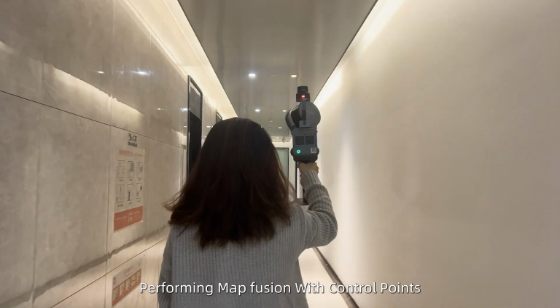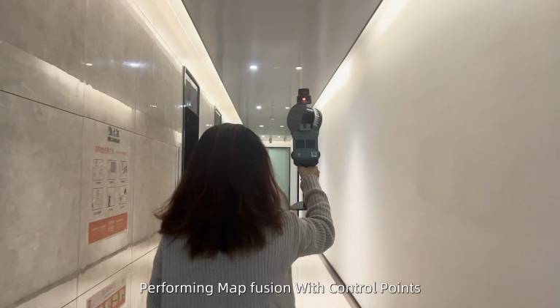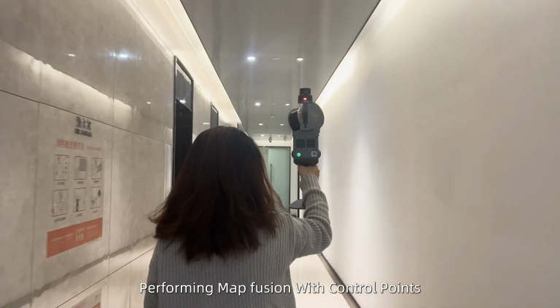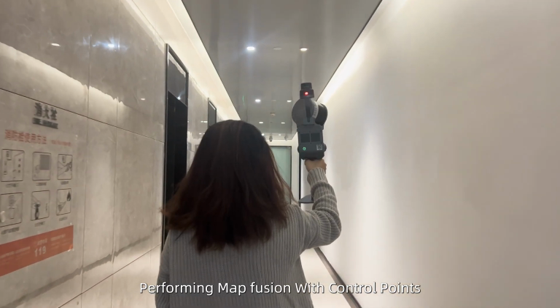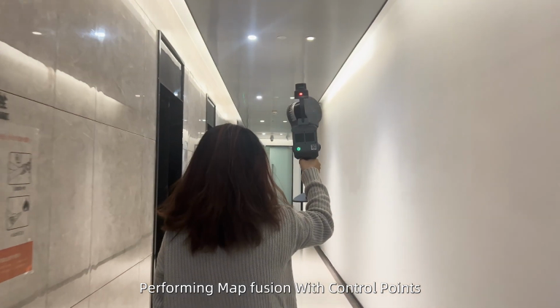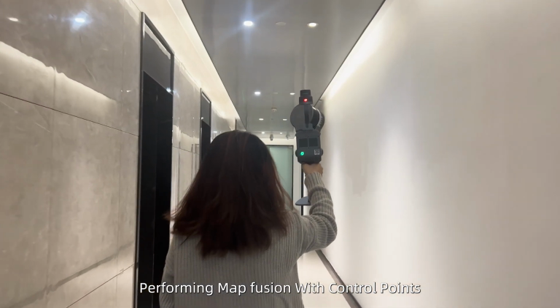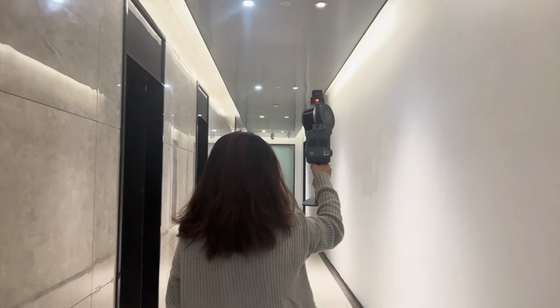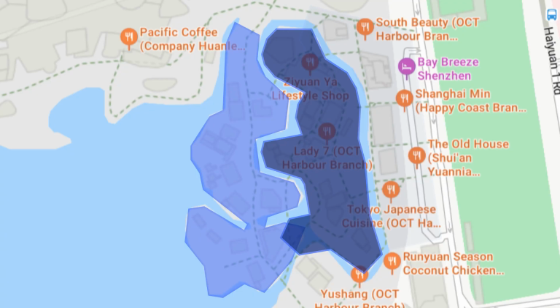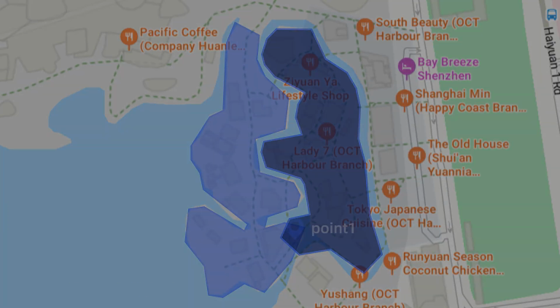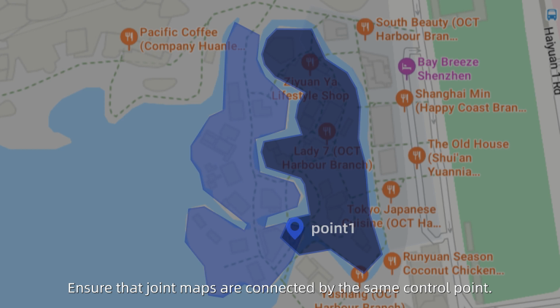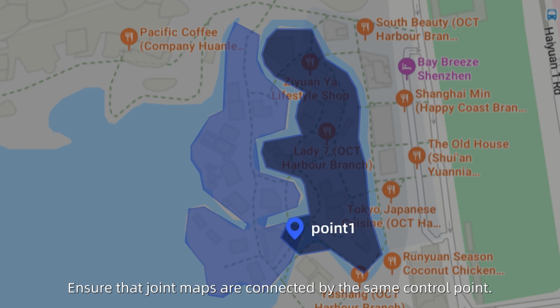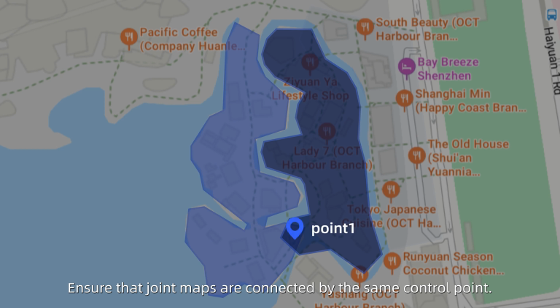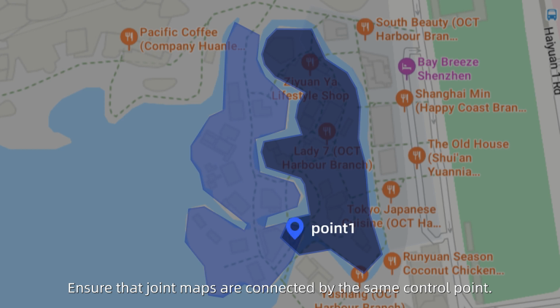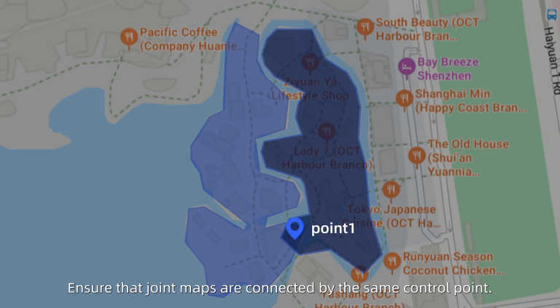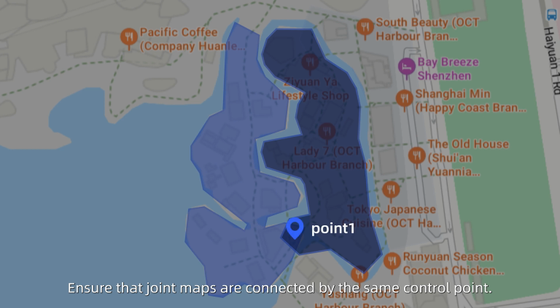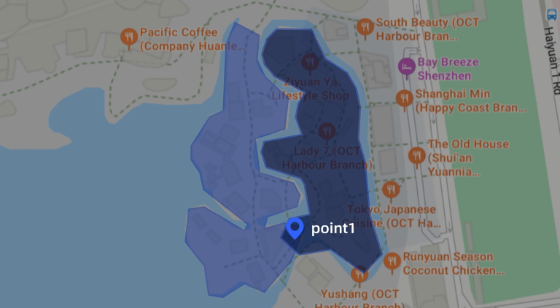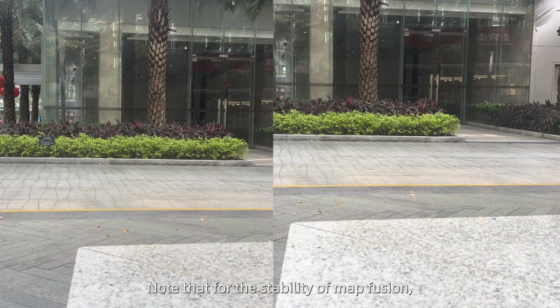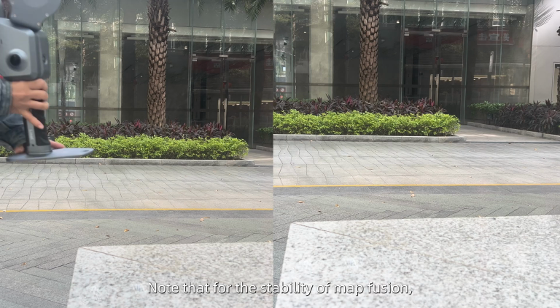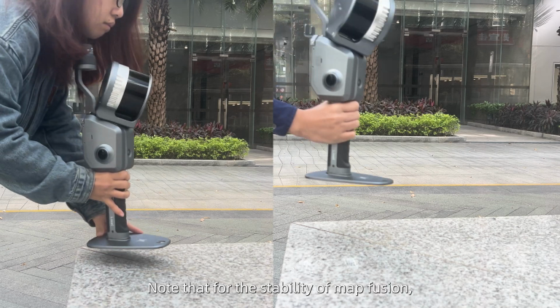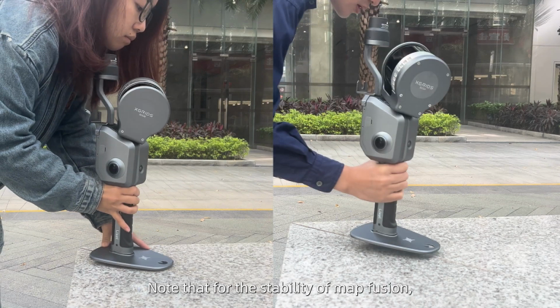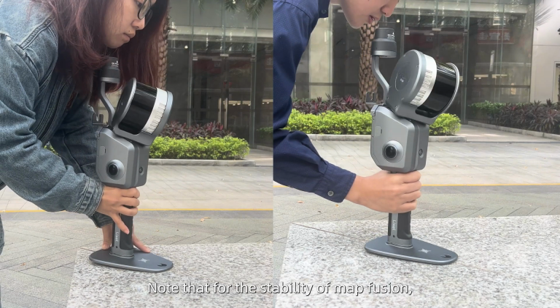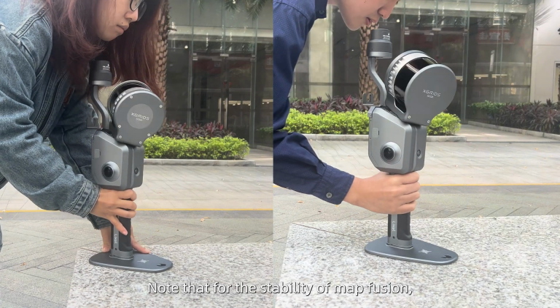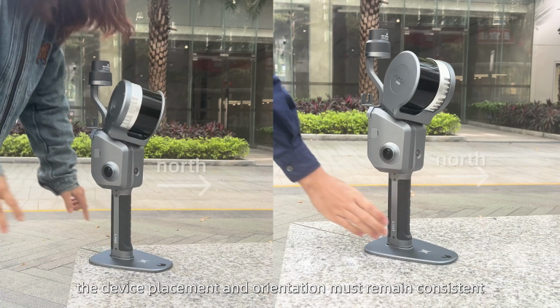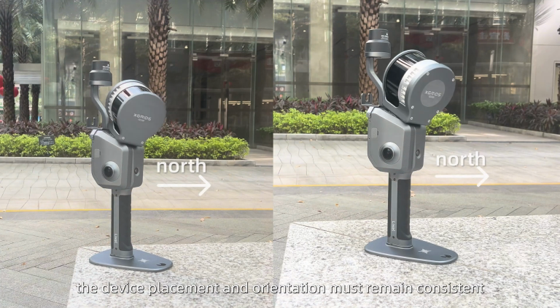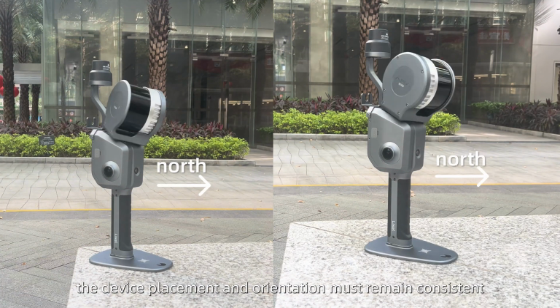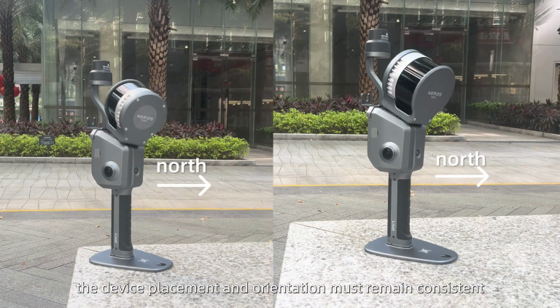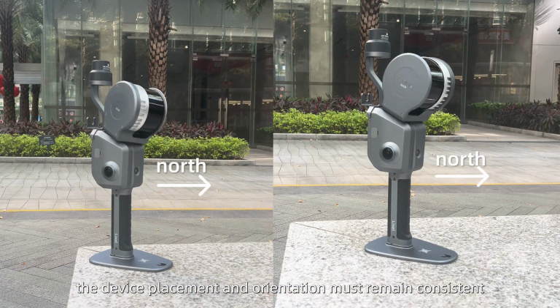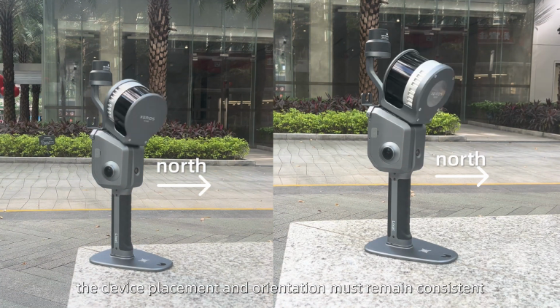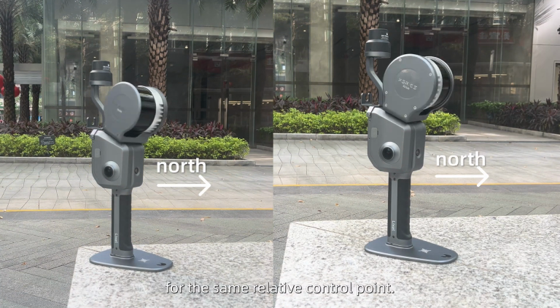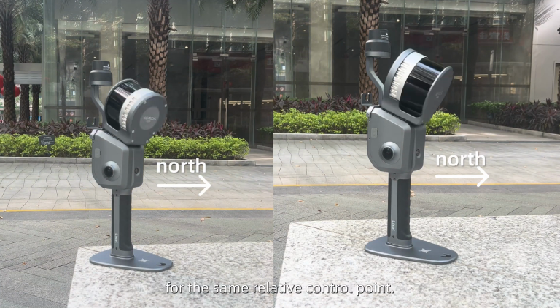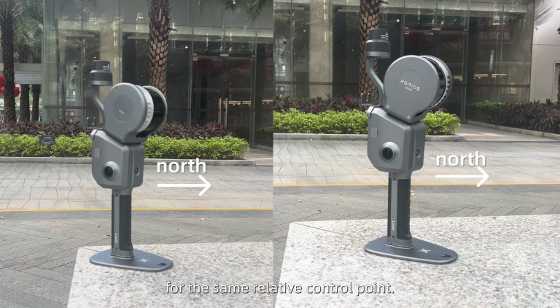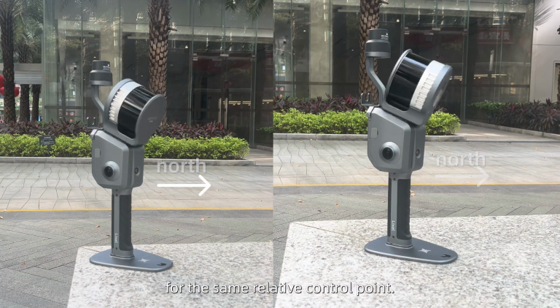When performing map fusion with relative control point, ensure that joint maps are connected by the same control point. Note that for the stability of map fusion, the device placement and orientation must remain consistent for the same relative control point.